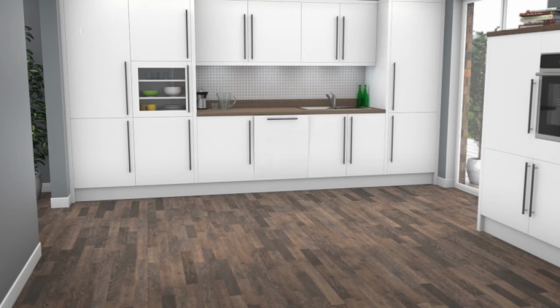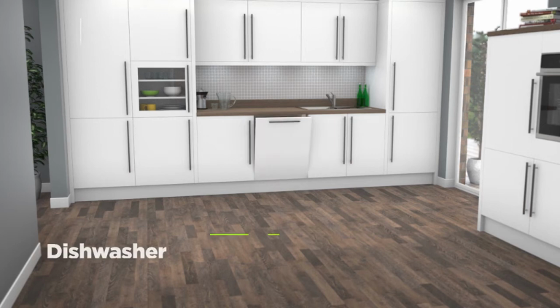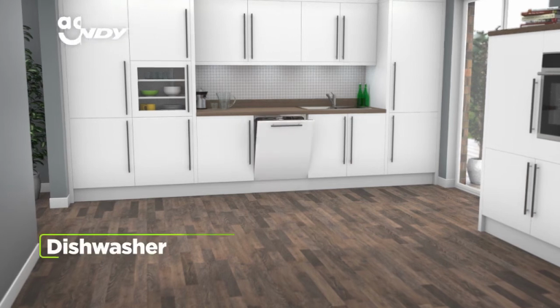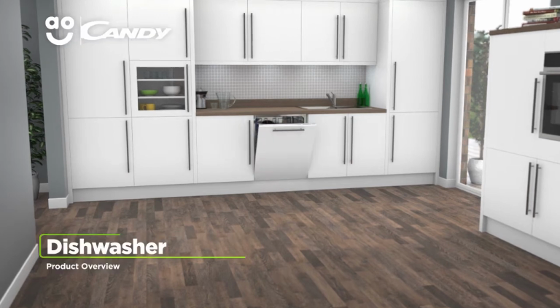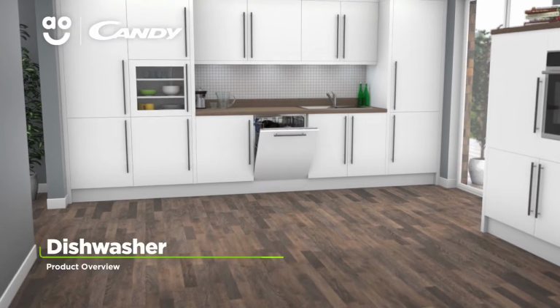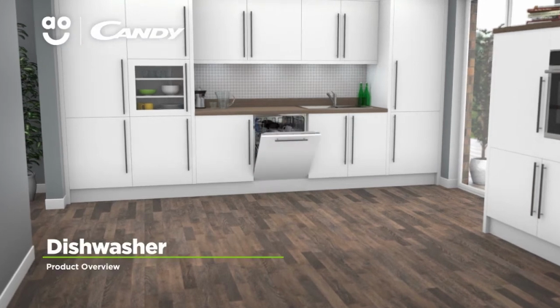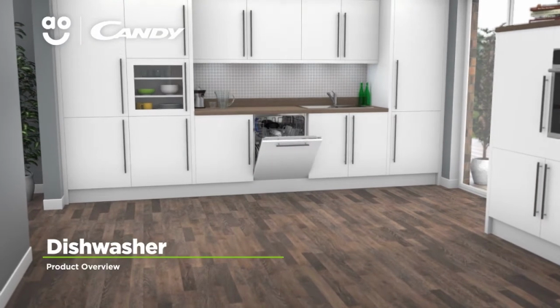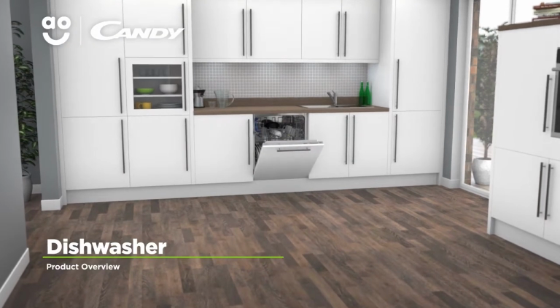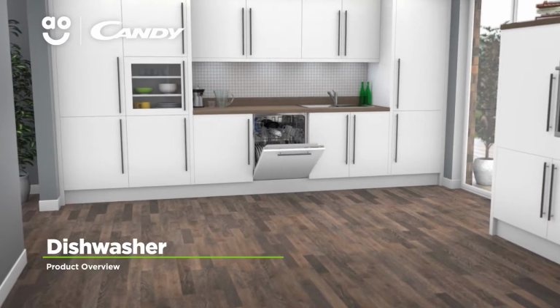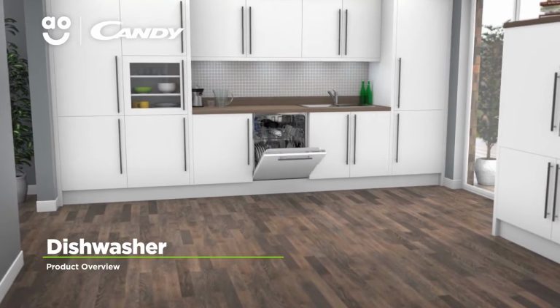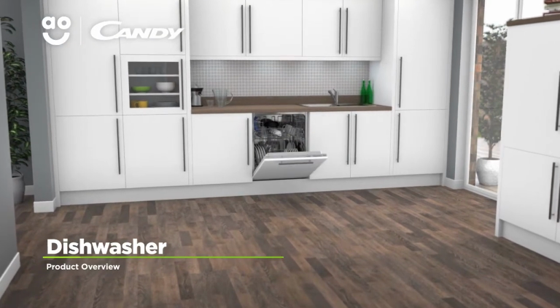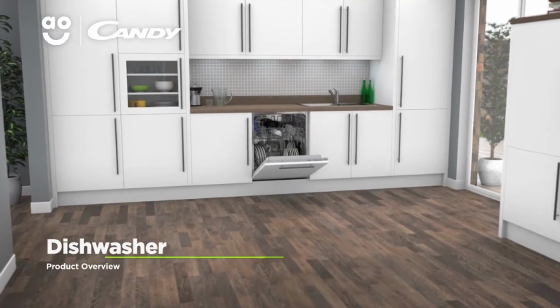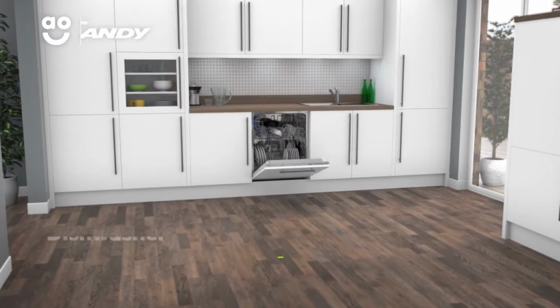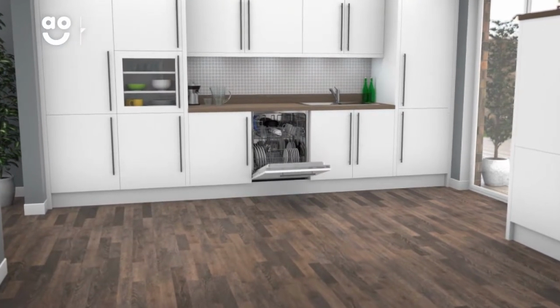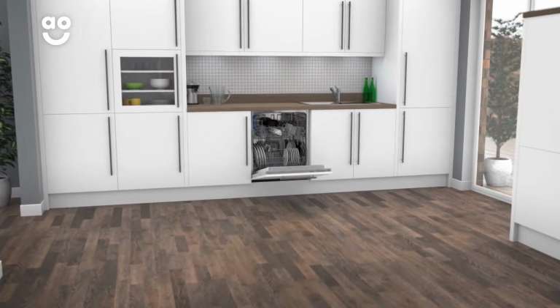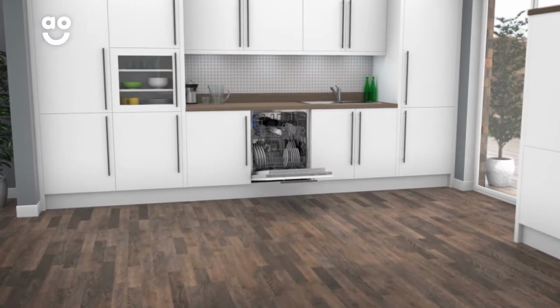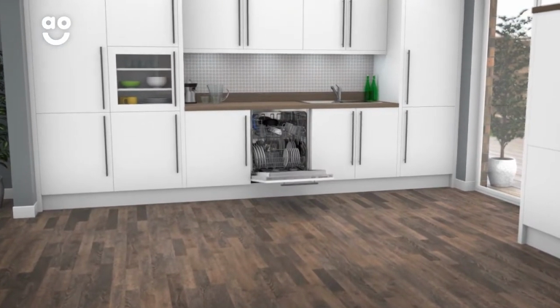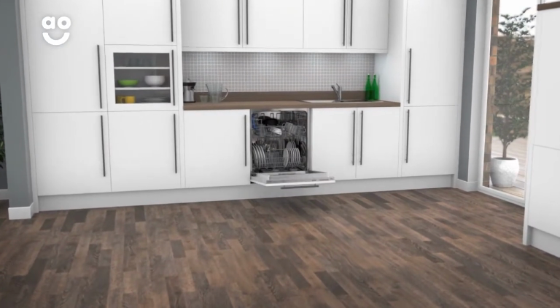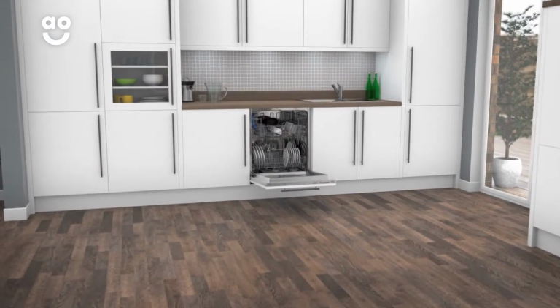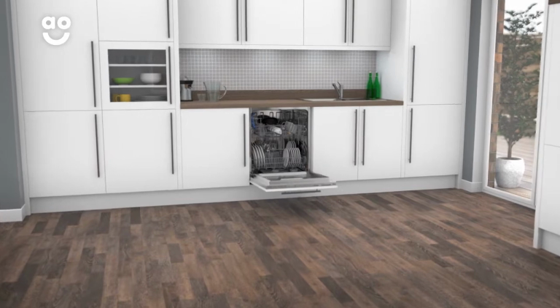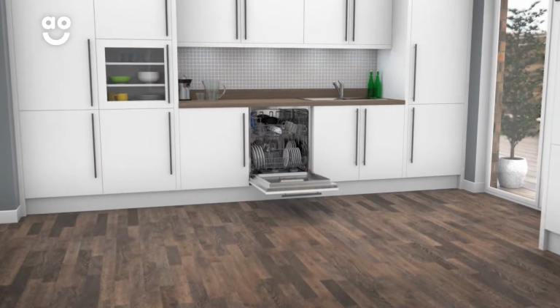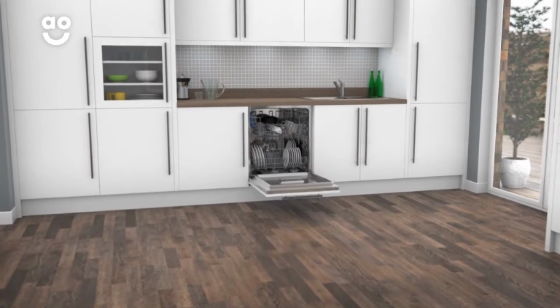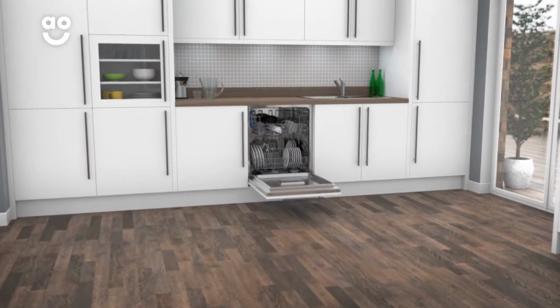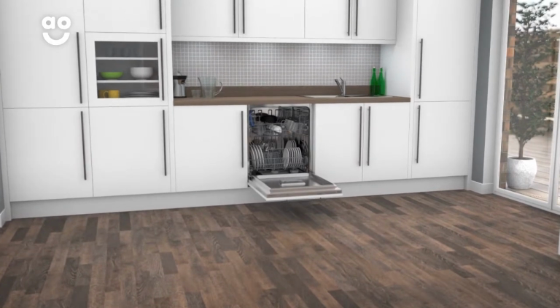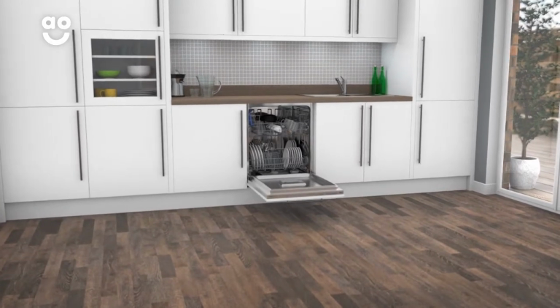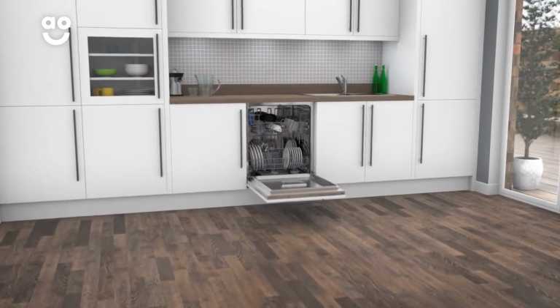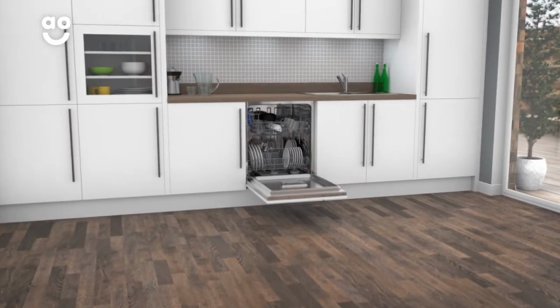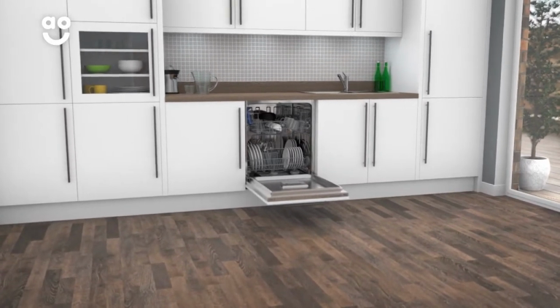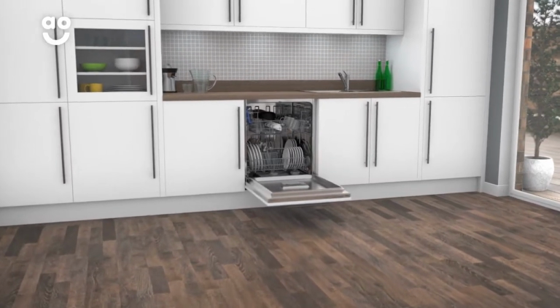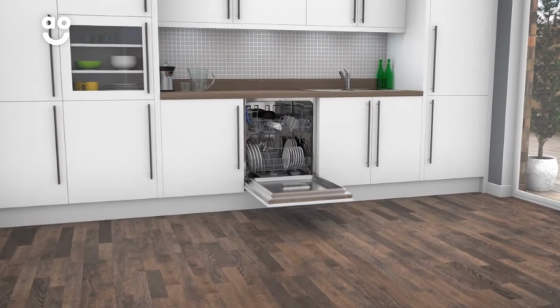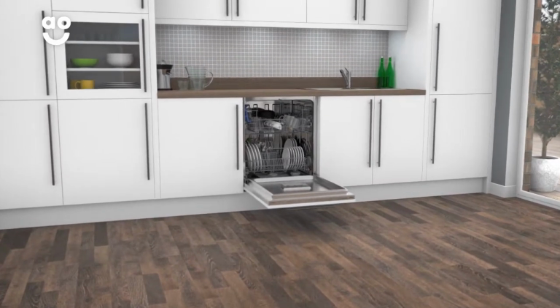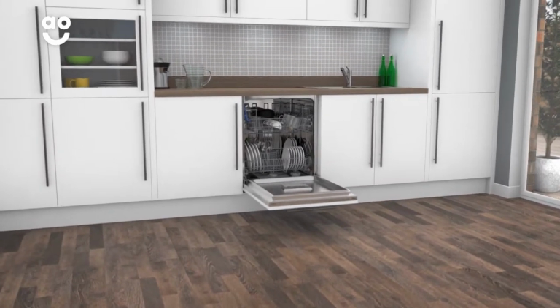Say goodbye to scrubbing with this fully integrated standard dishwasher from Kandy, which has innovative technology and clever features to clean your dishes in no time.